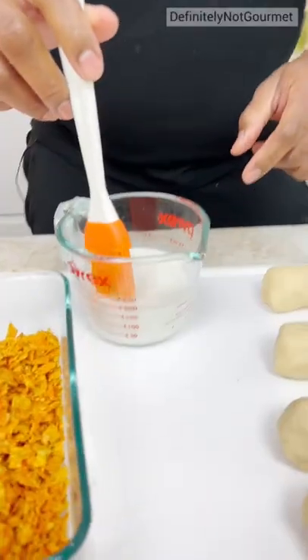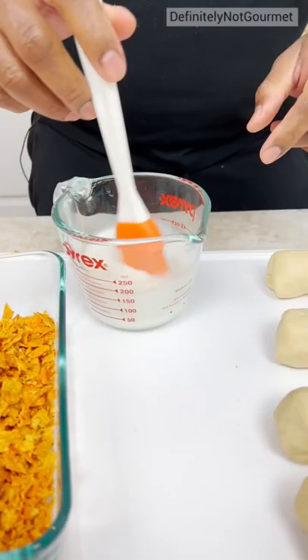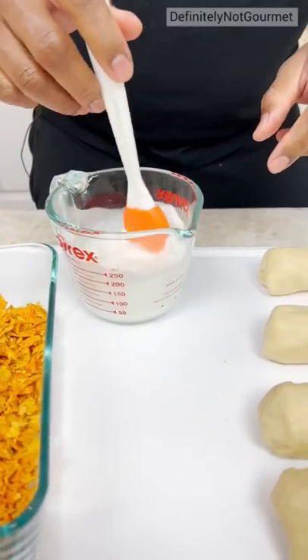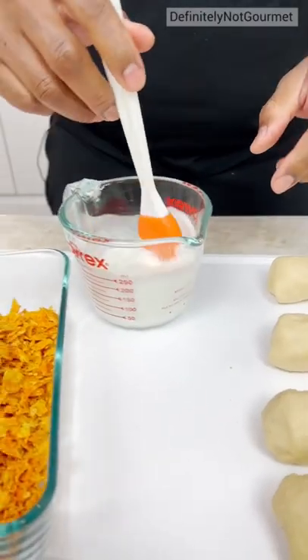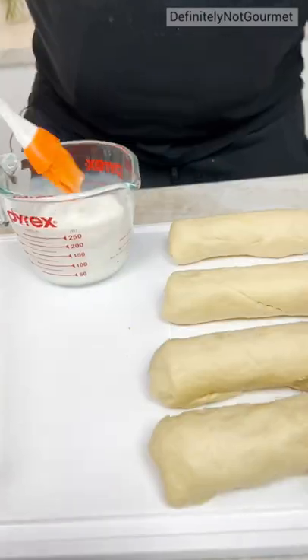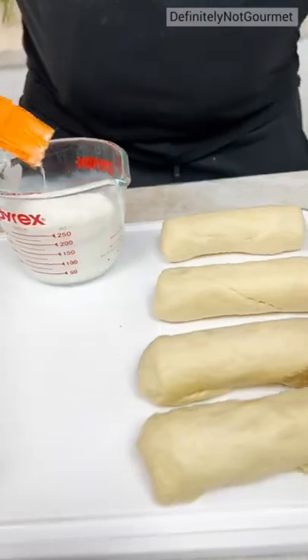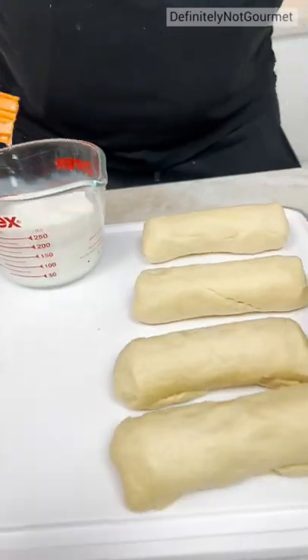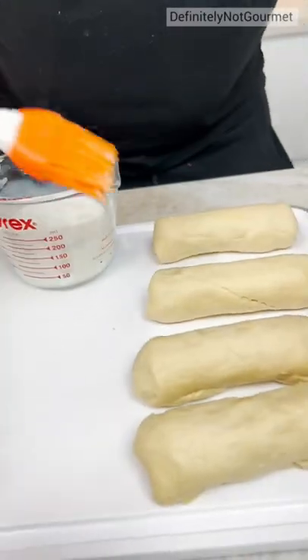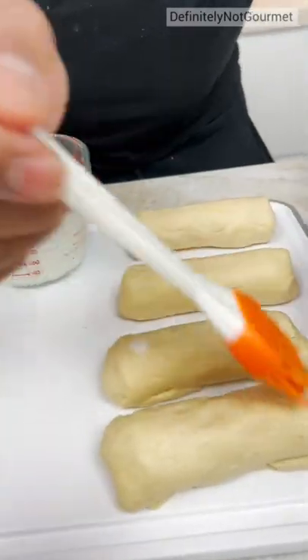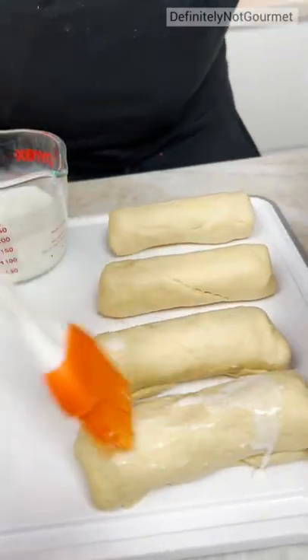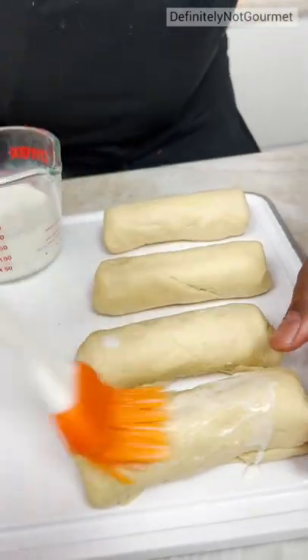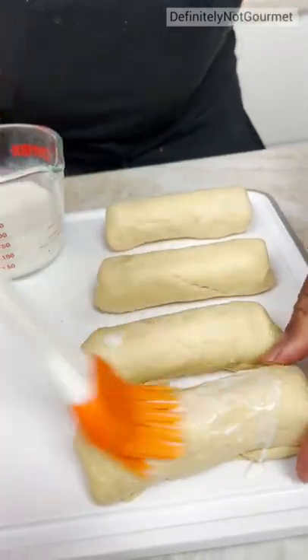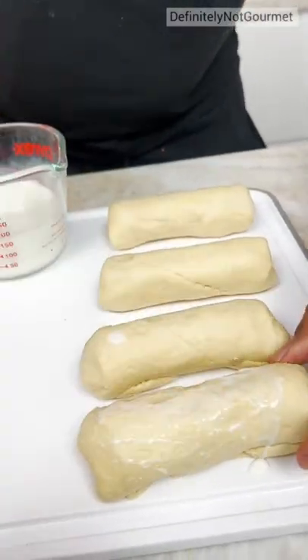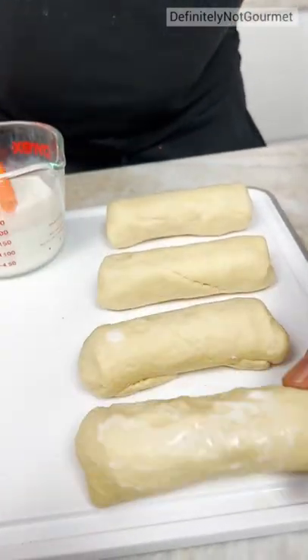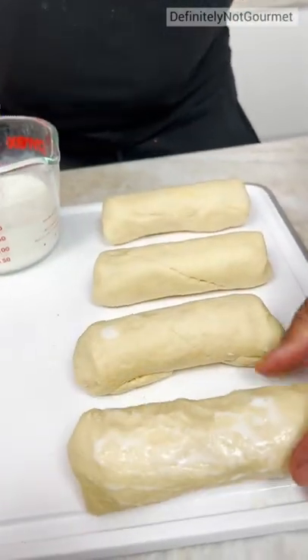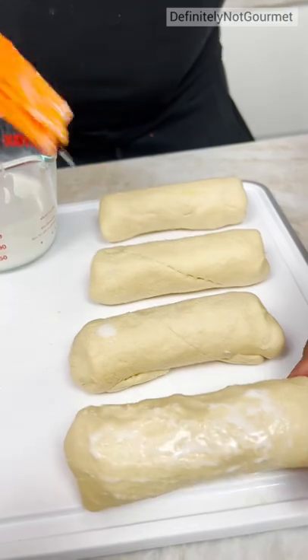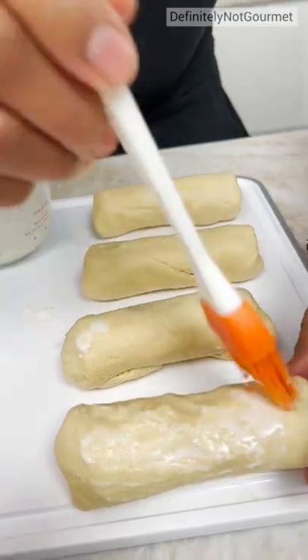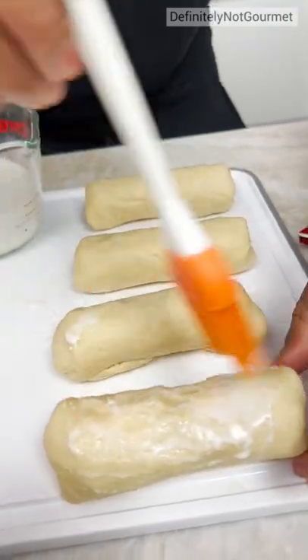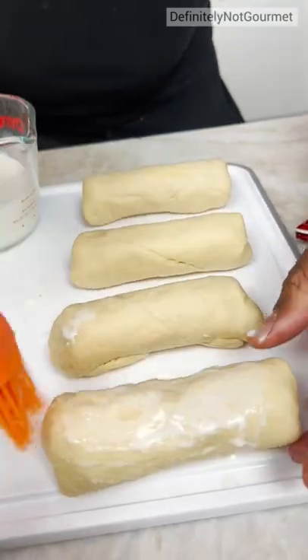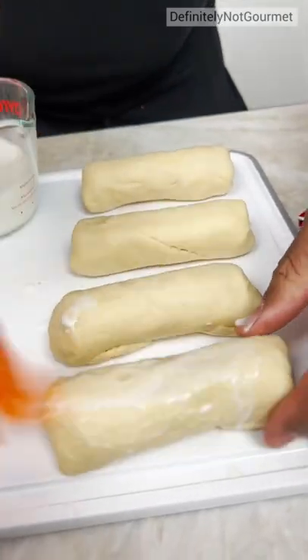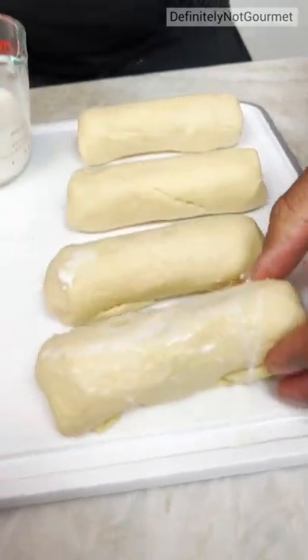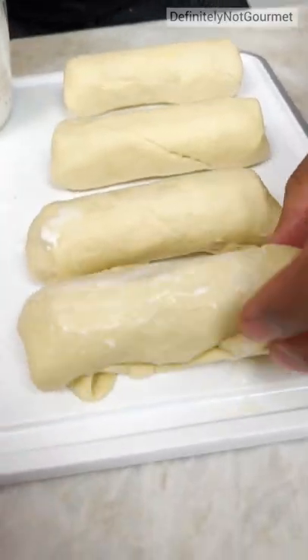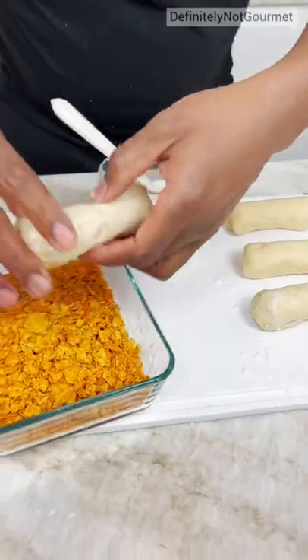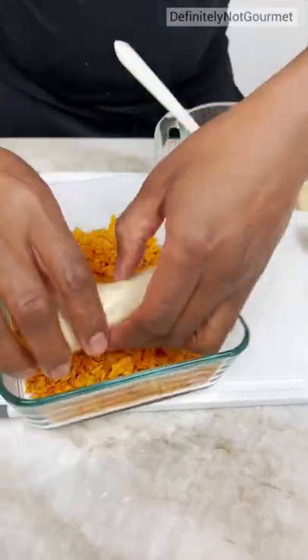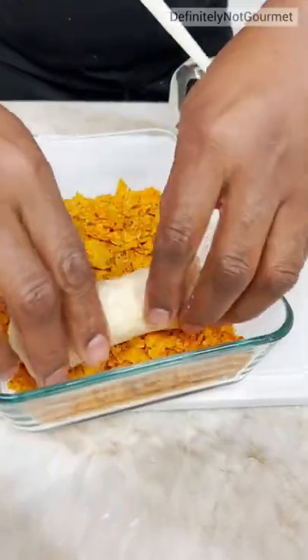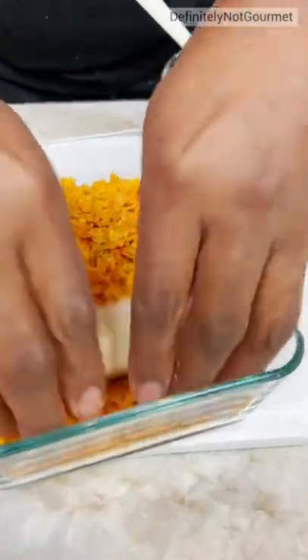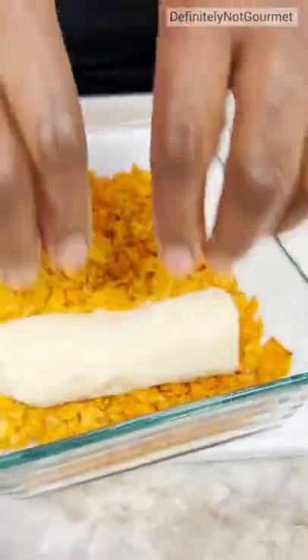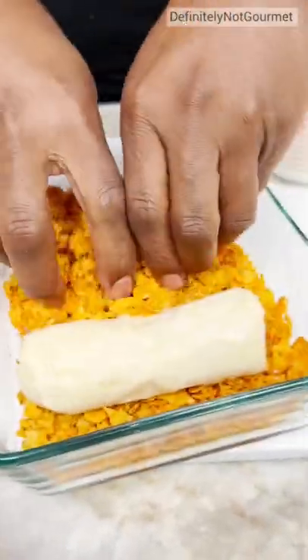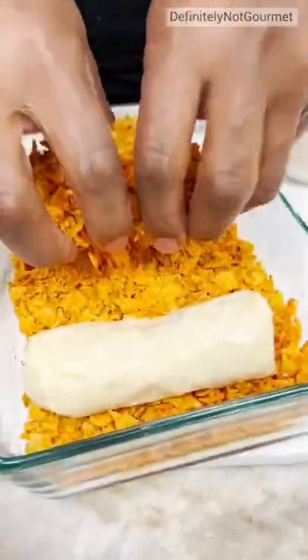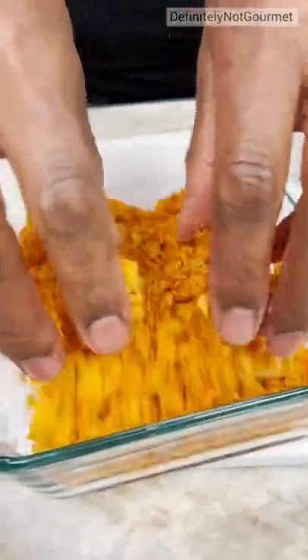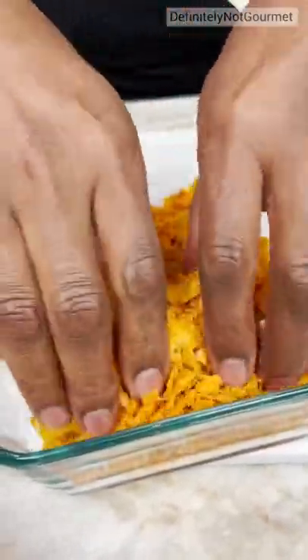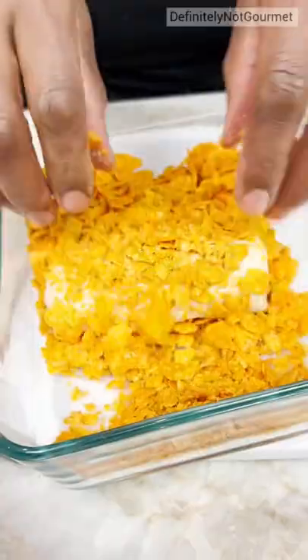So guys, there's milk, right? Which is a weird thing to batter something with, but that's what the recipe calls for. Milk. You drop it in here. You're gonna get this all over.